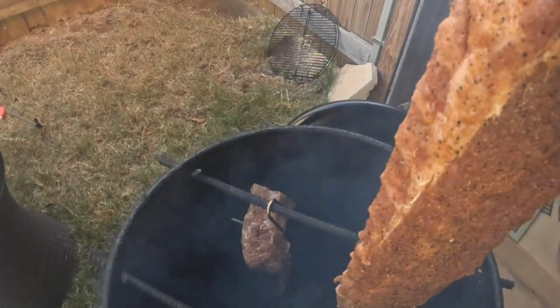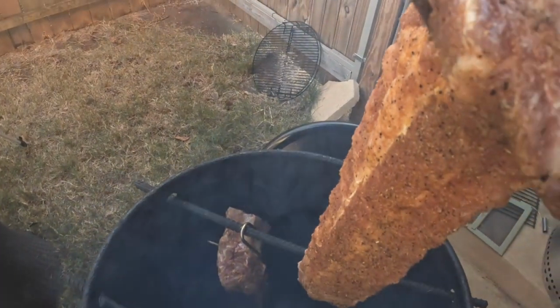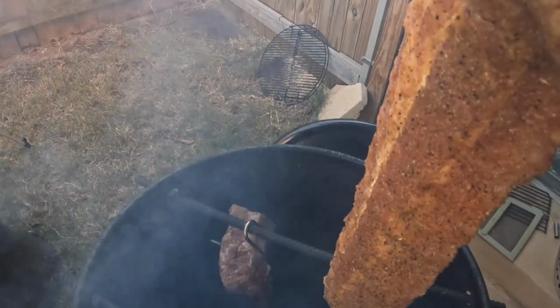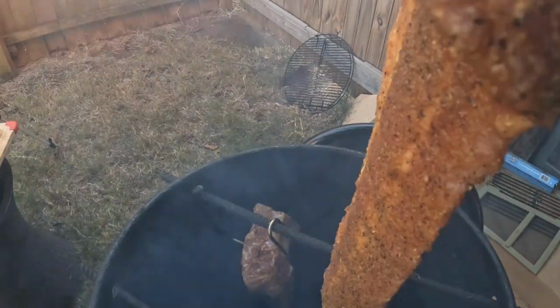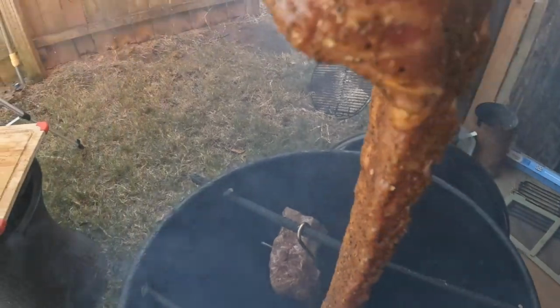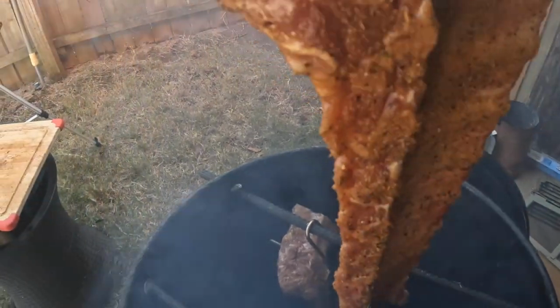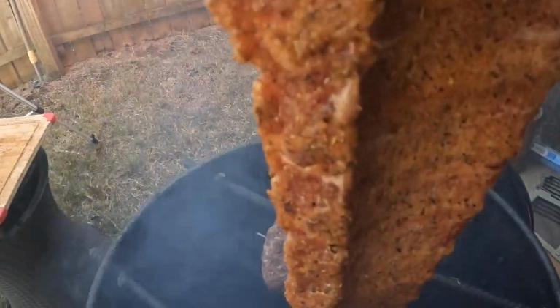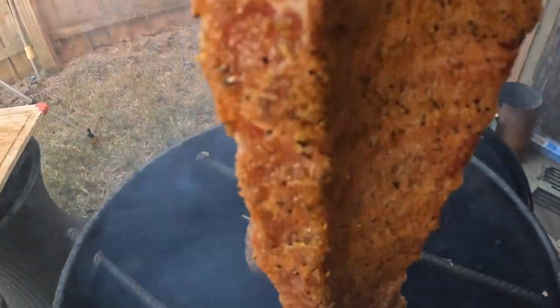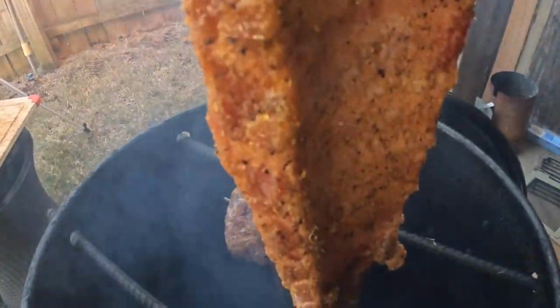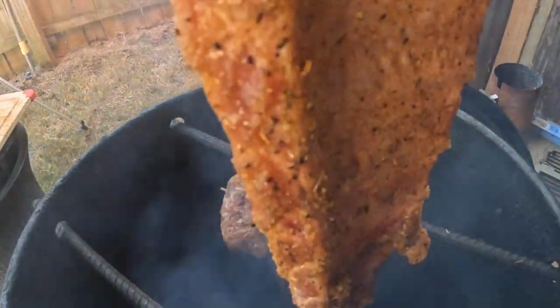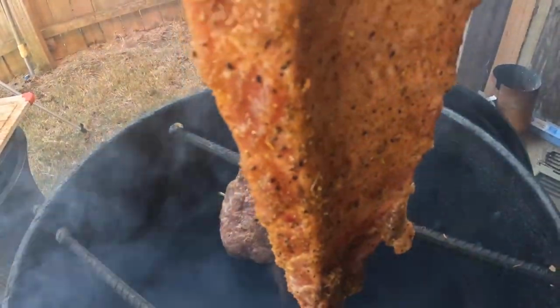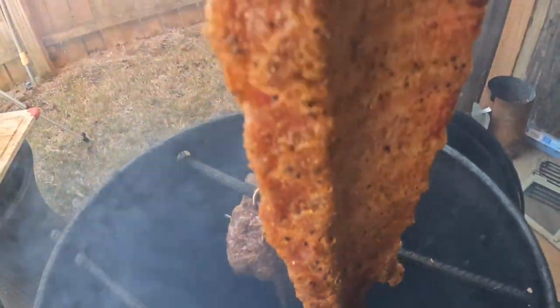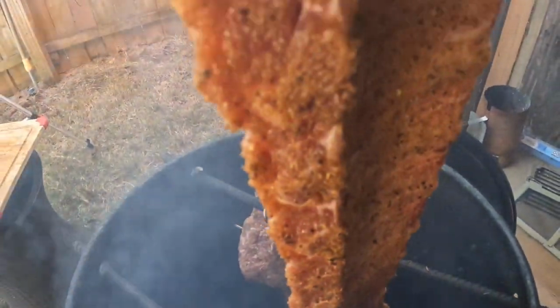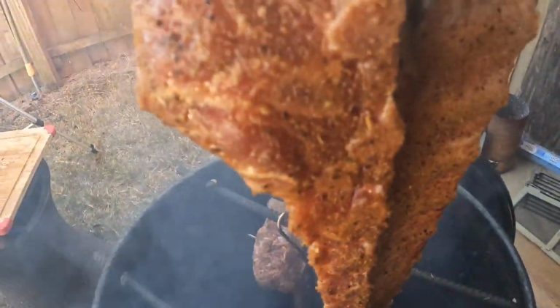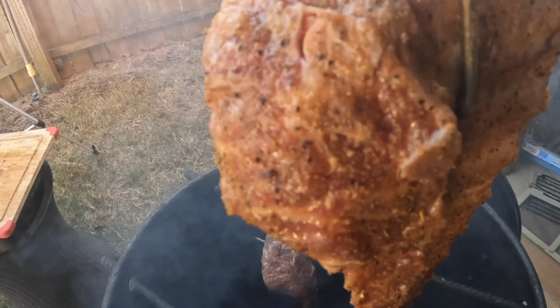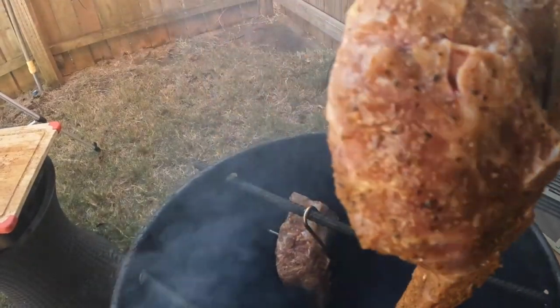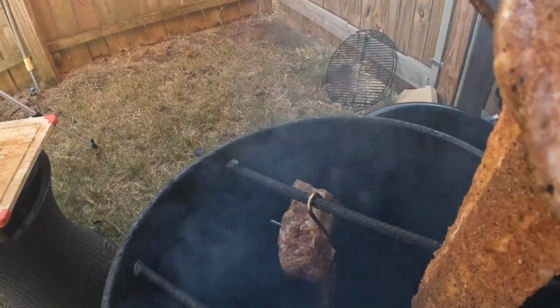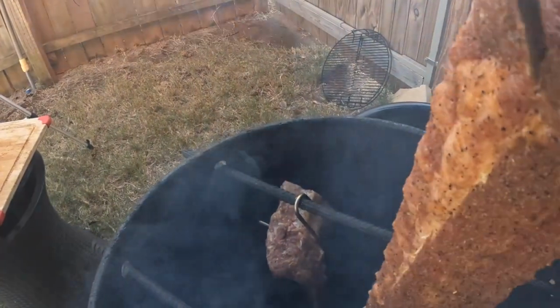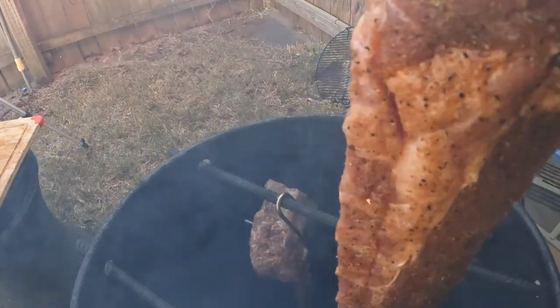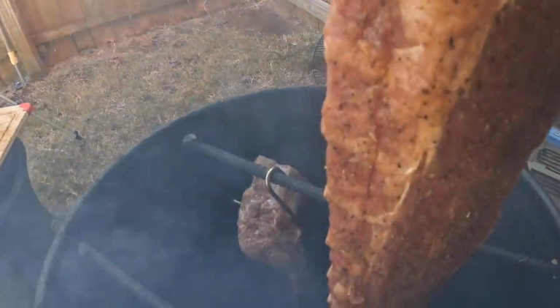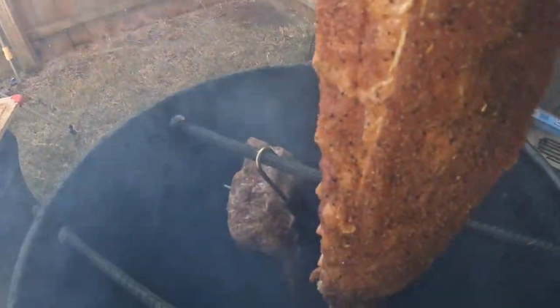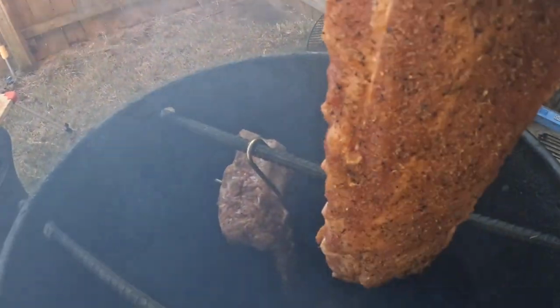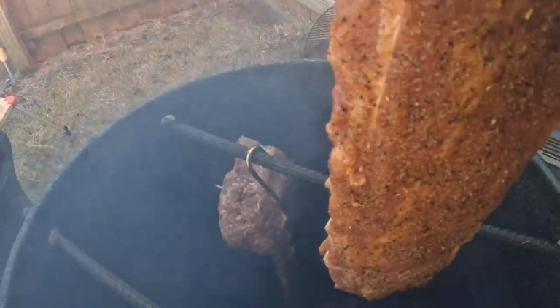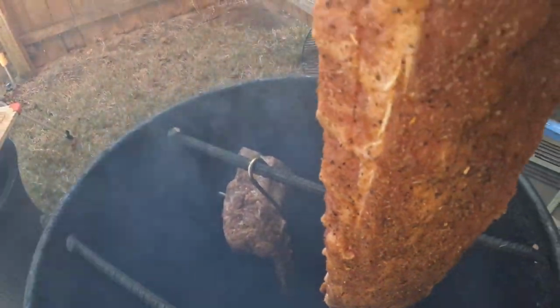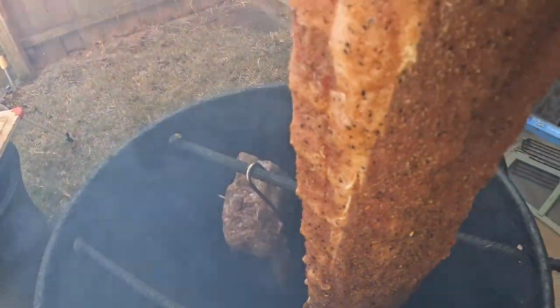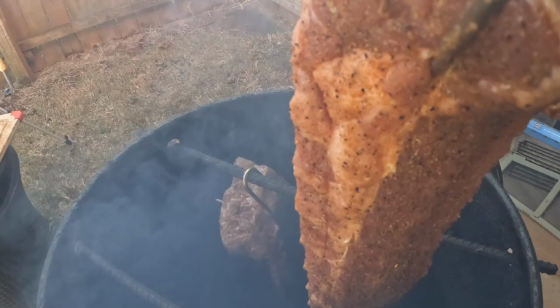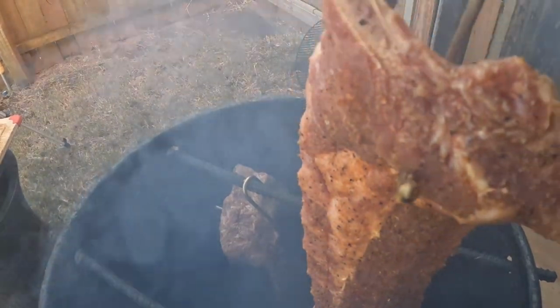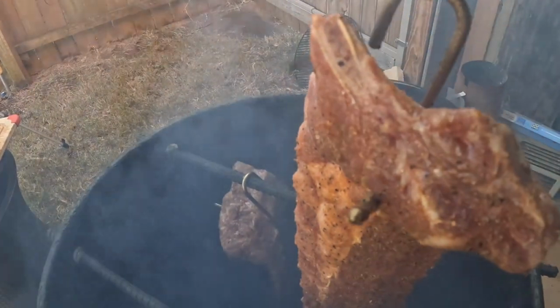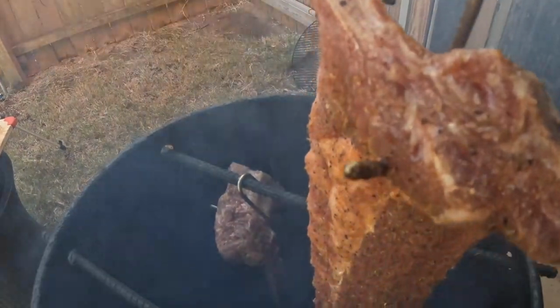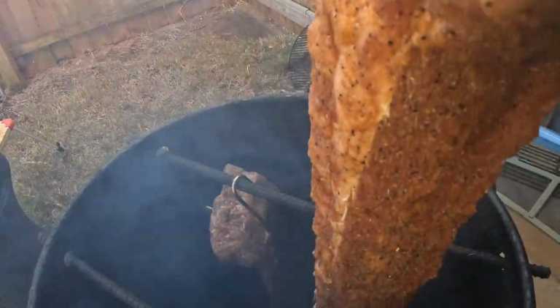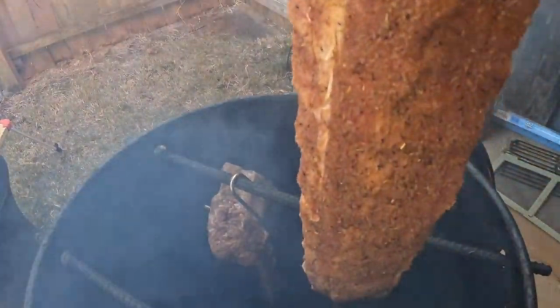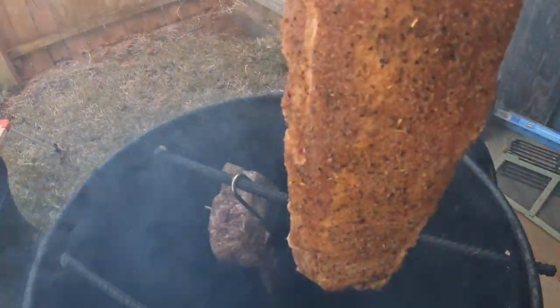Just a little olive oil as a sticking agent. And I put some beef and game rub — the same rub that I used on the brisket, my brisket video that you might check out that I made just a little while back.